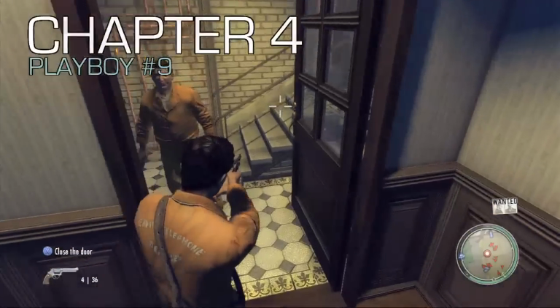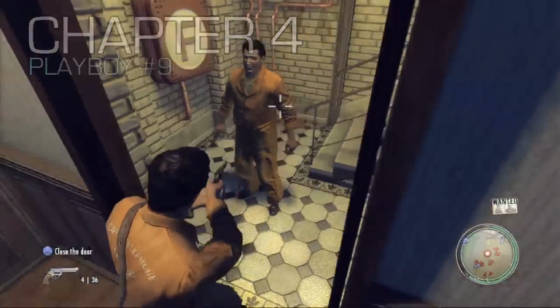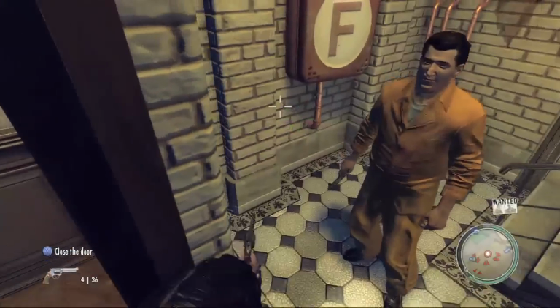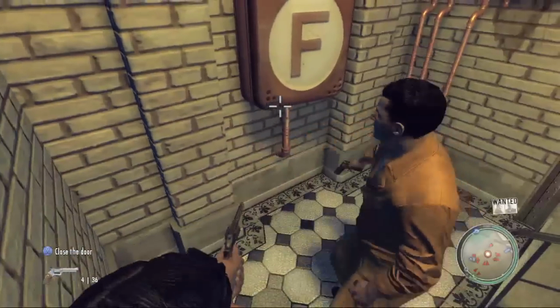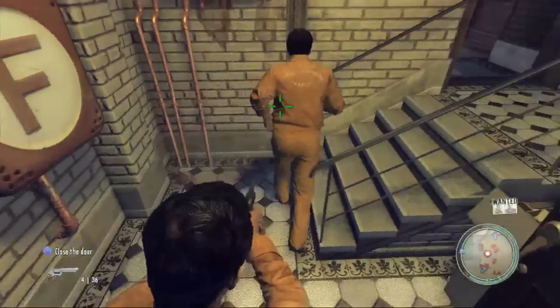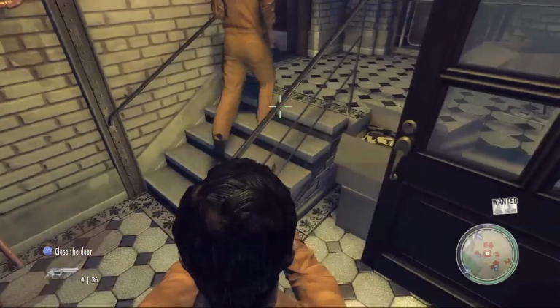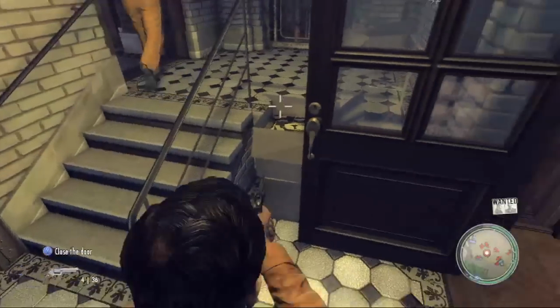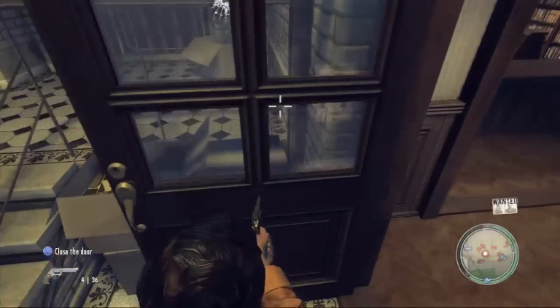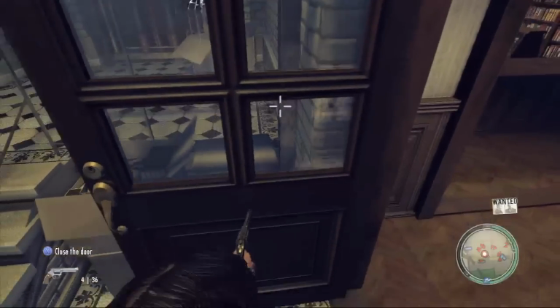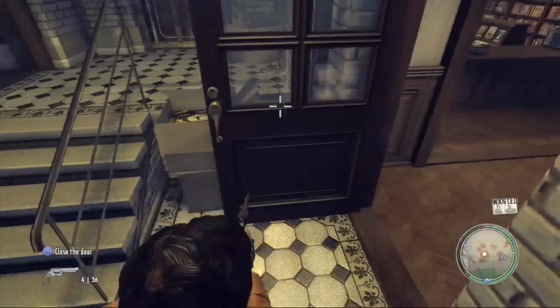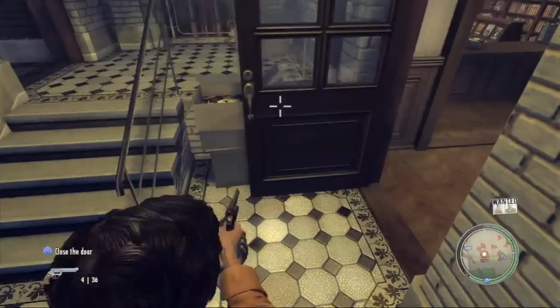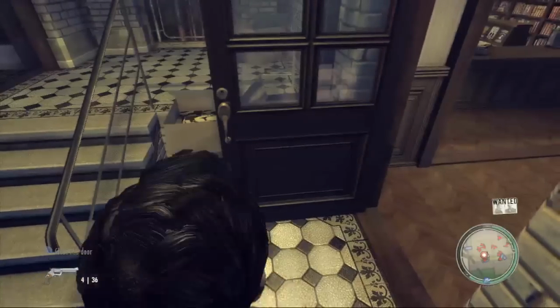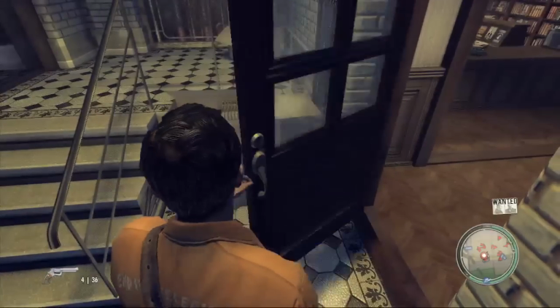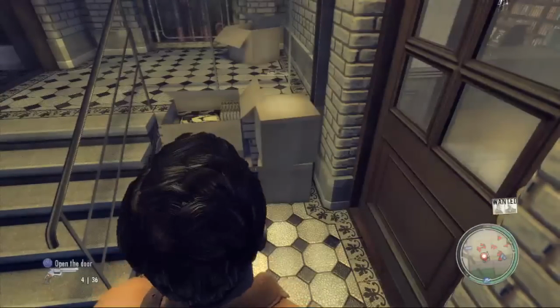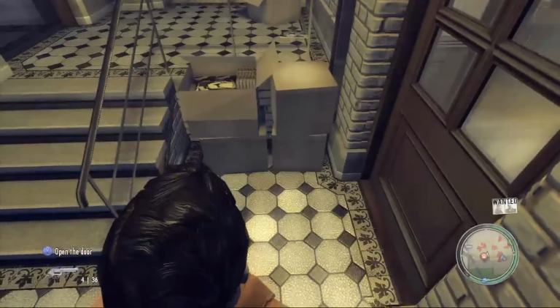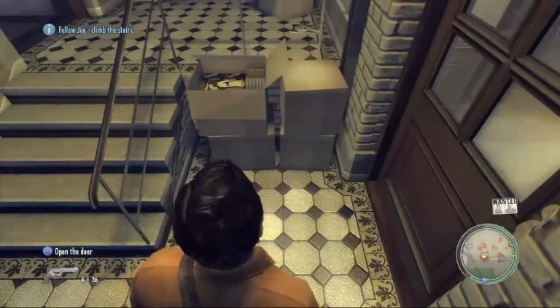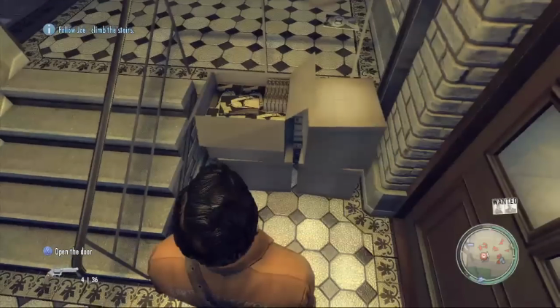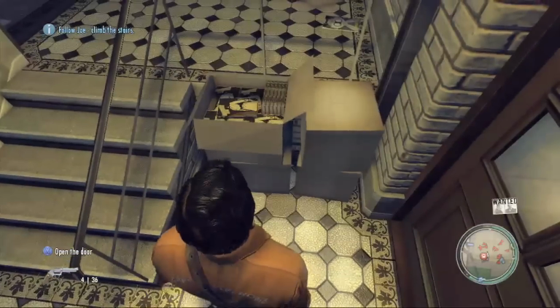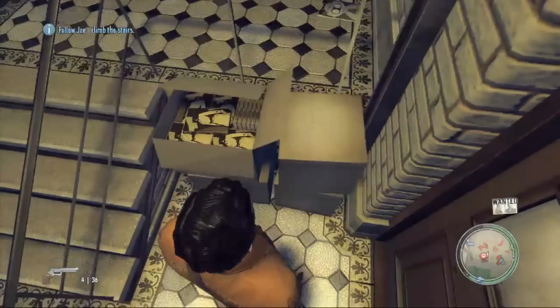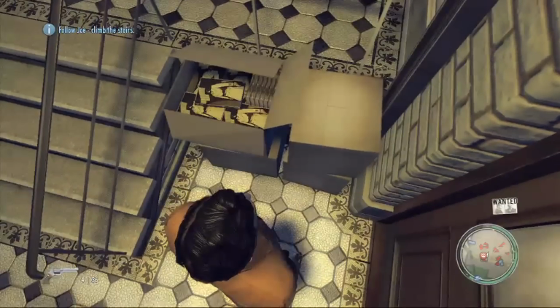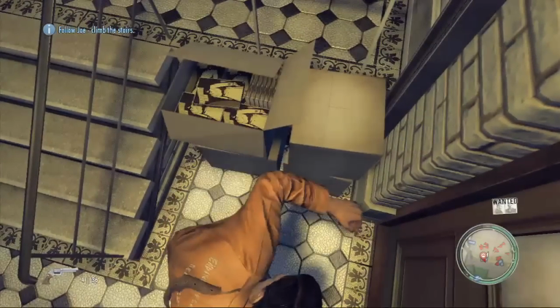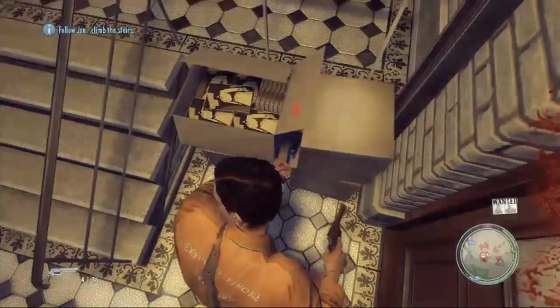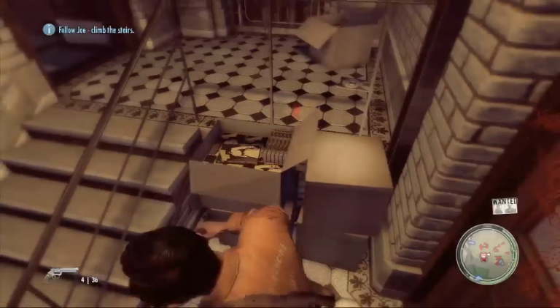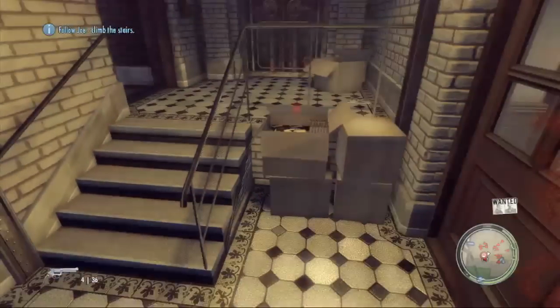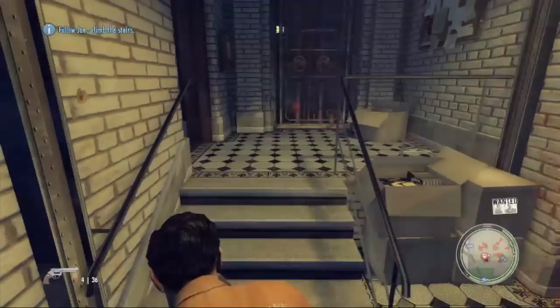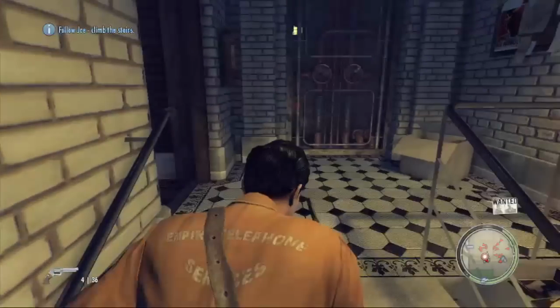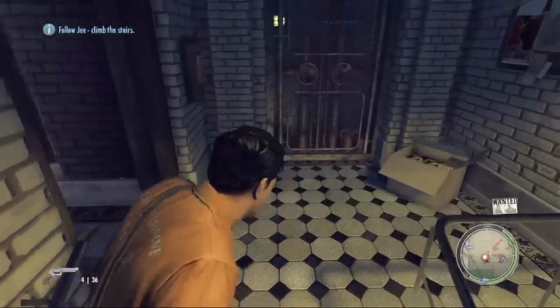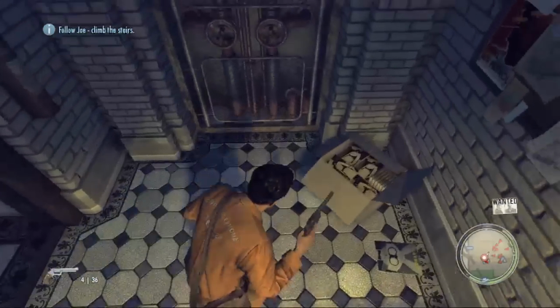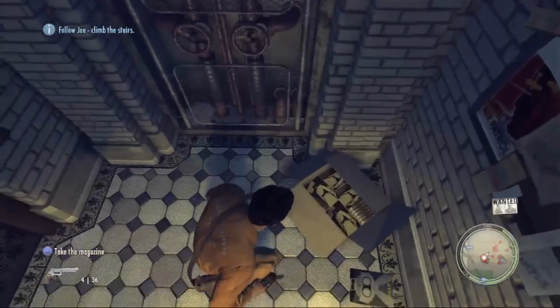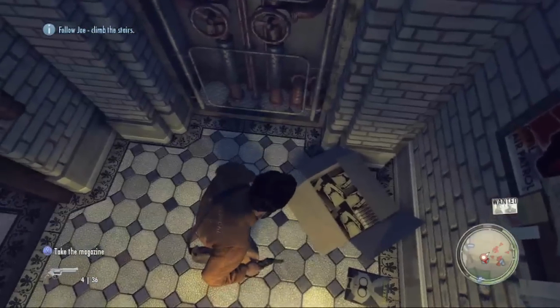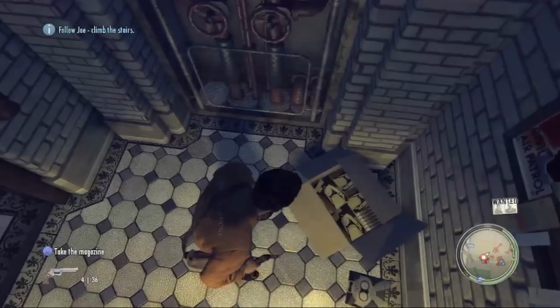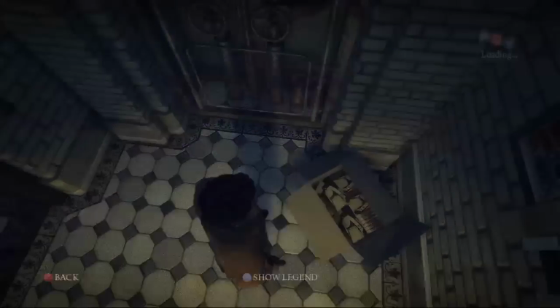Look at you in some snazzy orange prison guard outfit. You haven't beat this part yet — no, I haven't. This is all spoiler for me. It's actually like a telephone or something? Some repairman thing. Anyway, this is when you and Joe are trying to escape the mall.